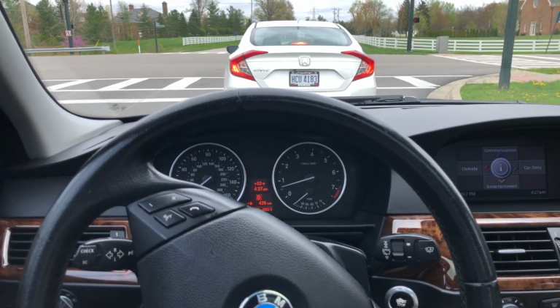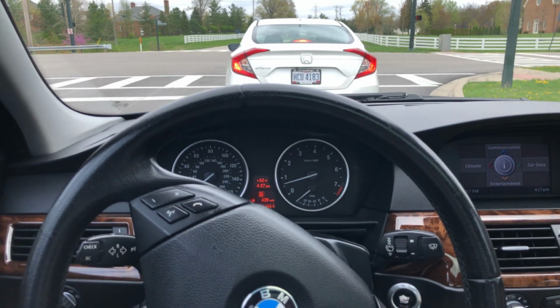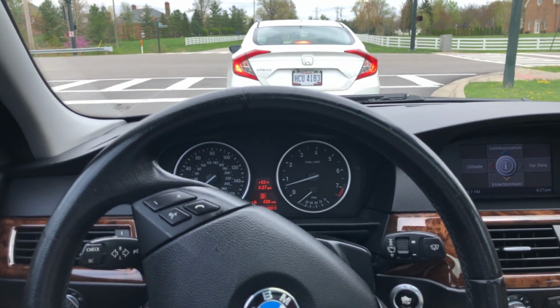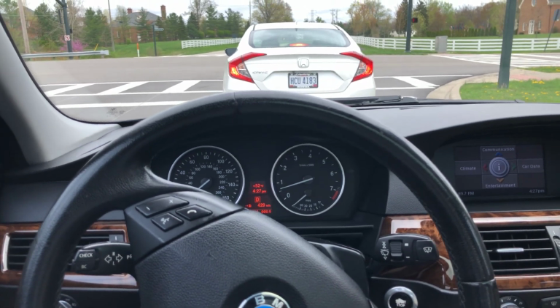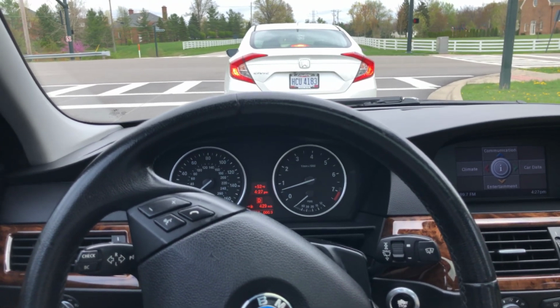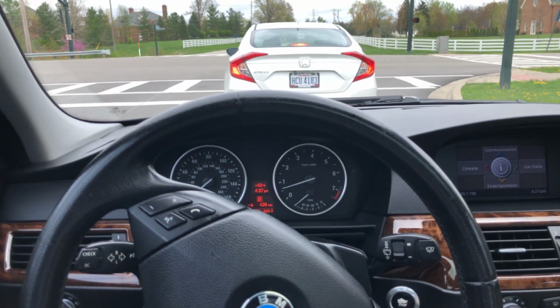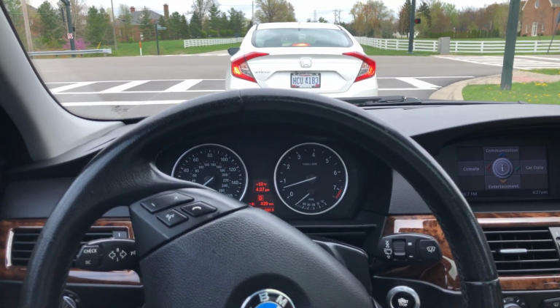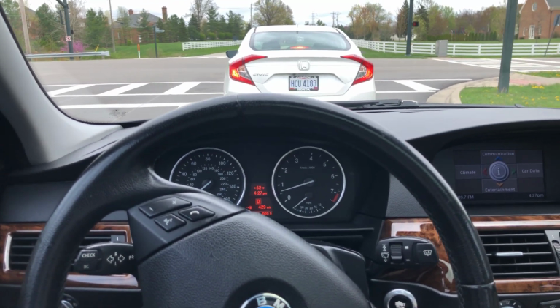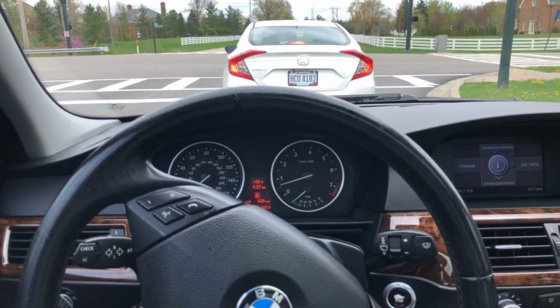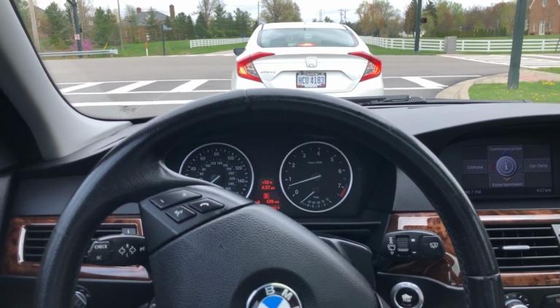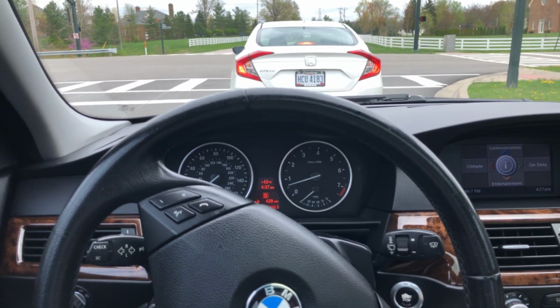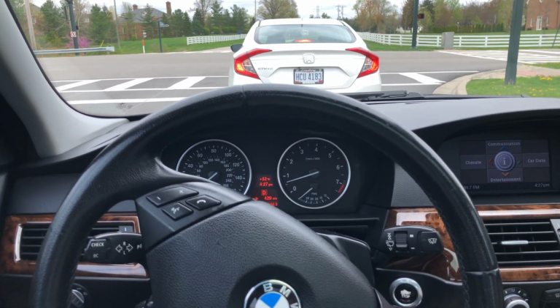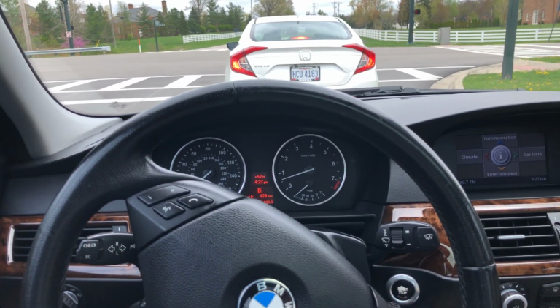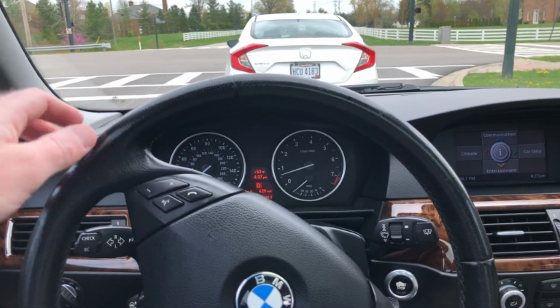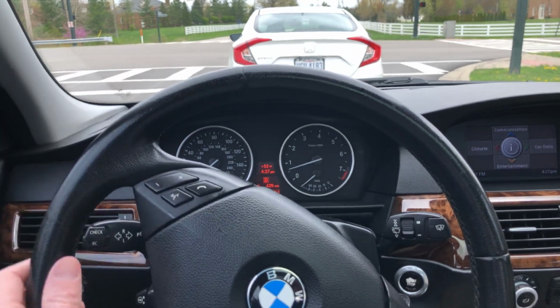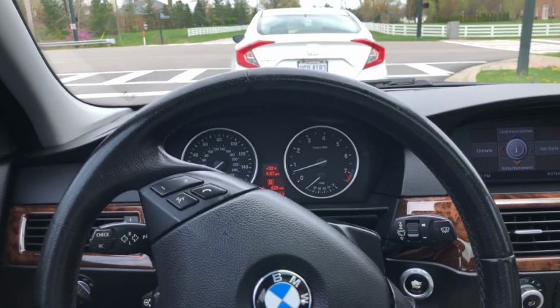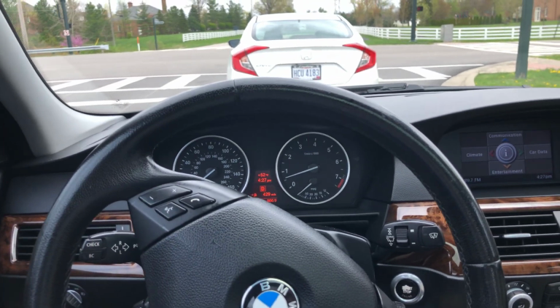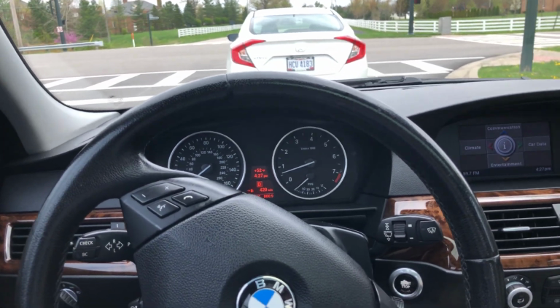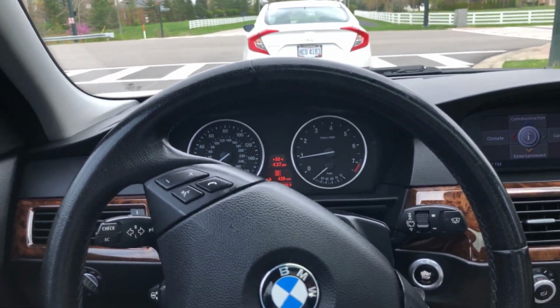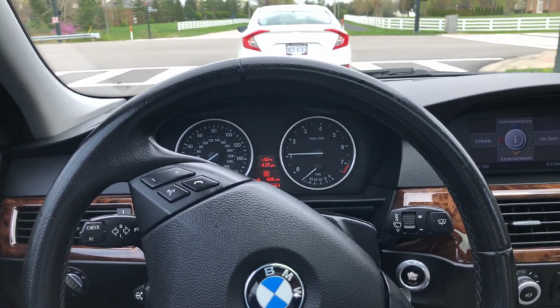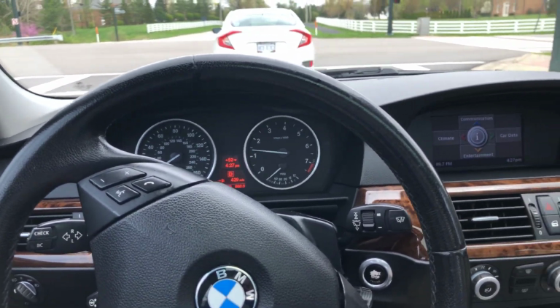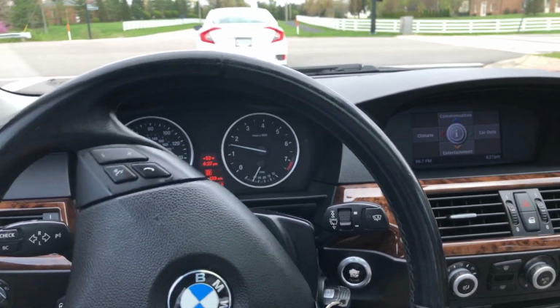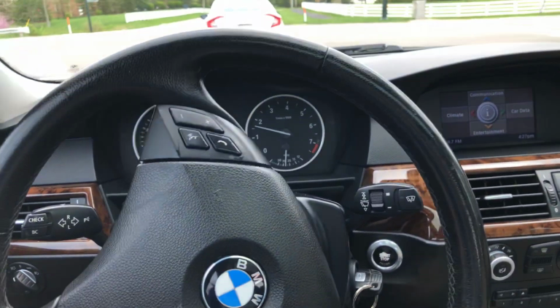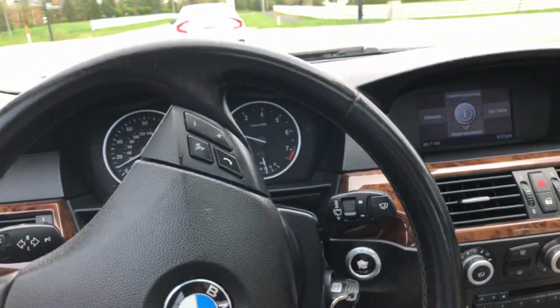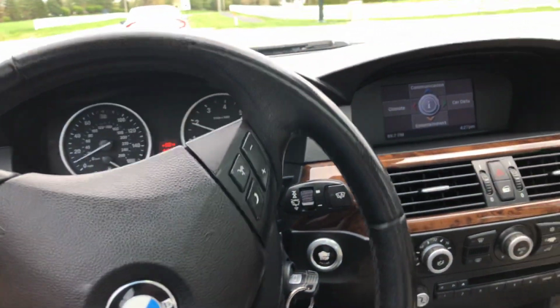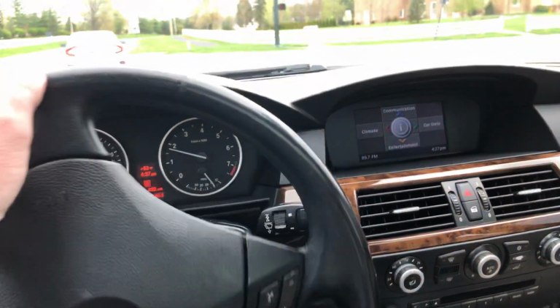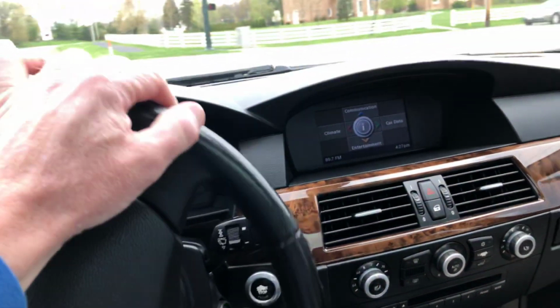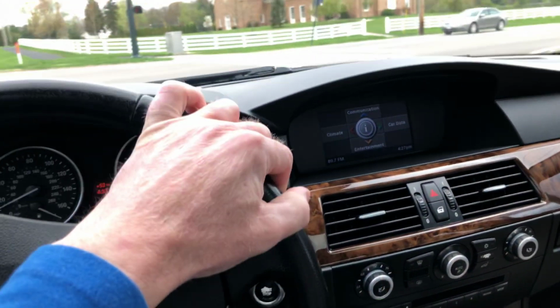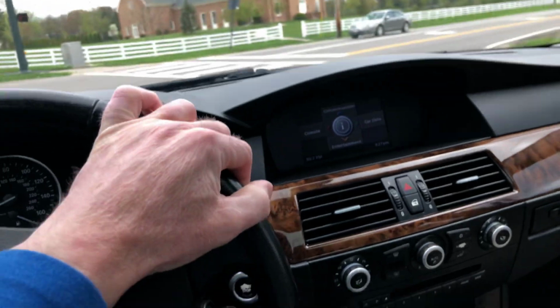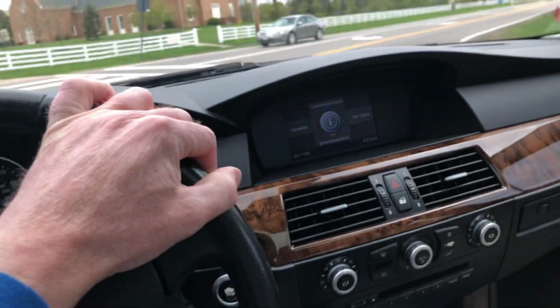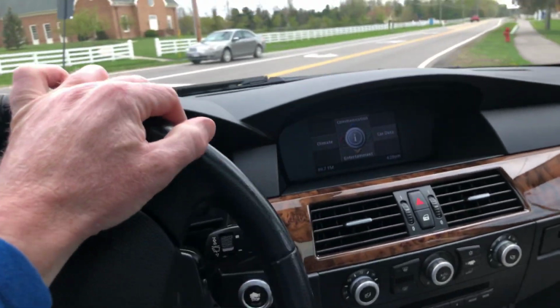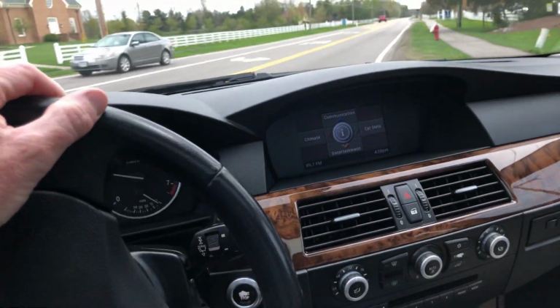The recent service I had done included the valve cover gaskets replaced, the oil filter housing gasket, the serpentine belt, and a fresh oil change.